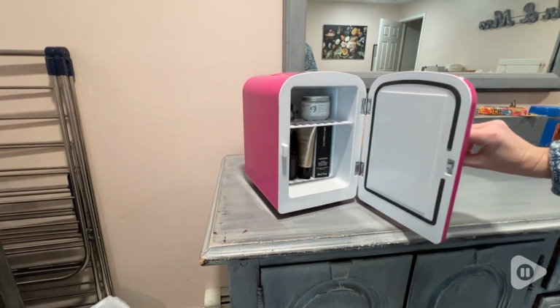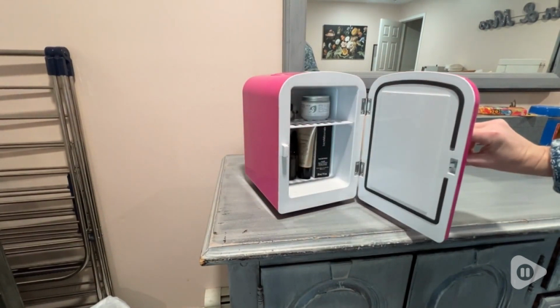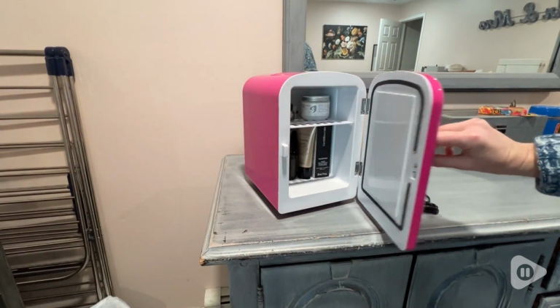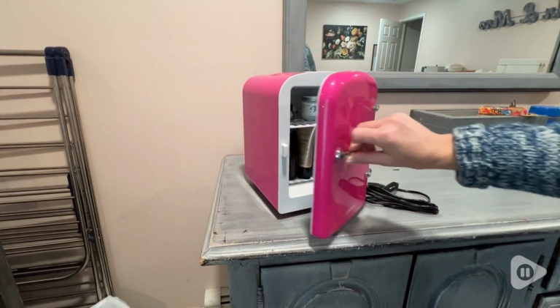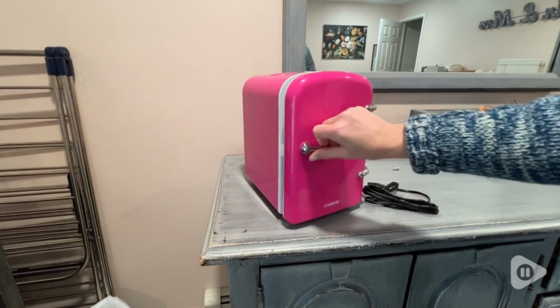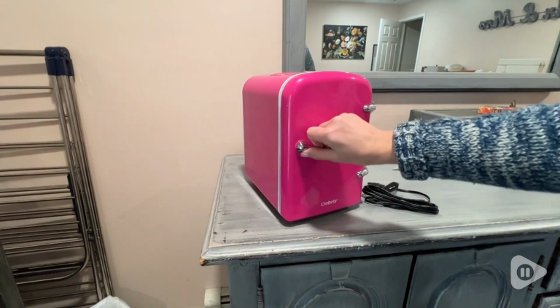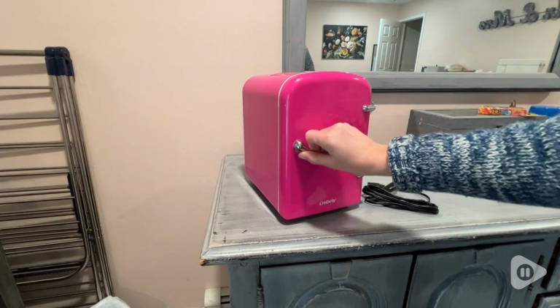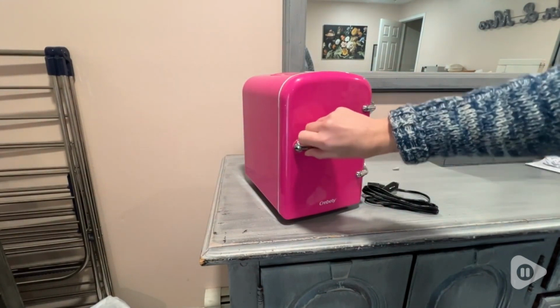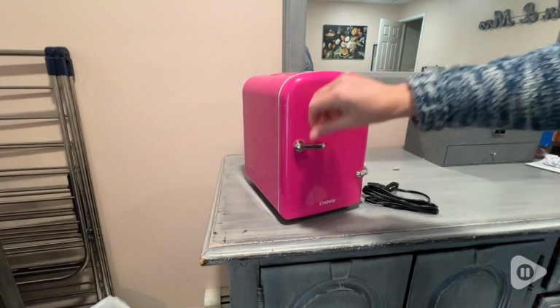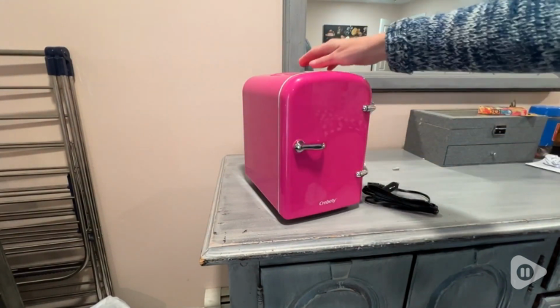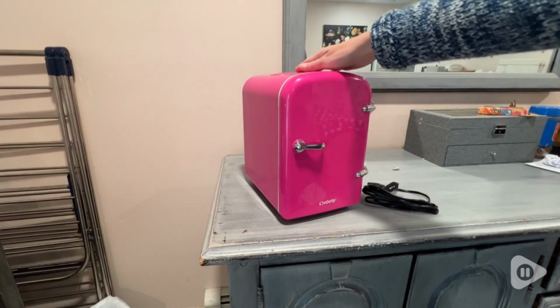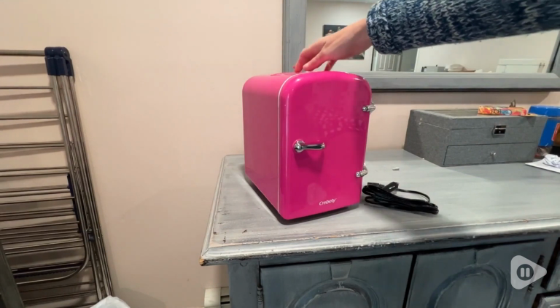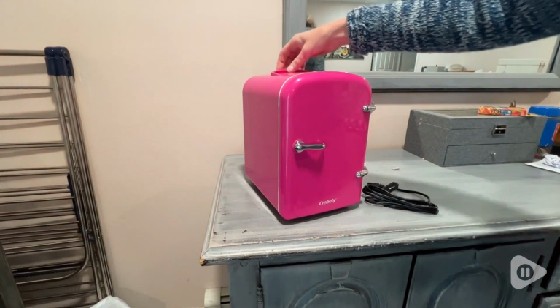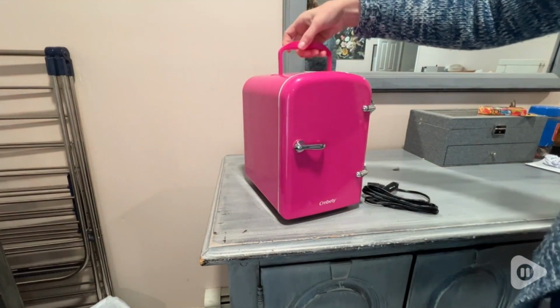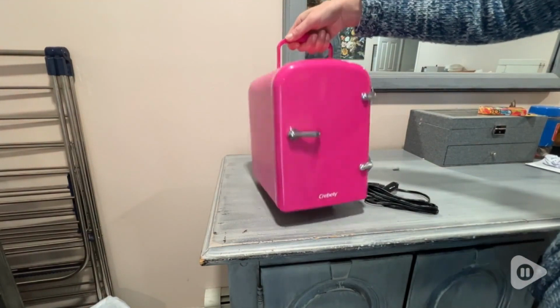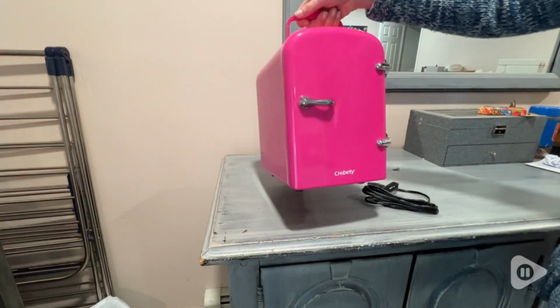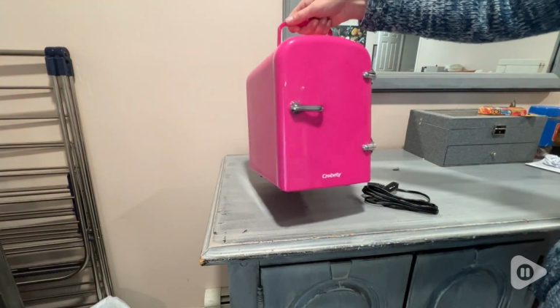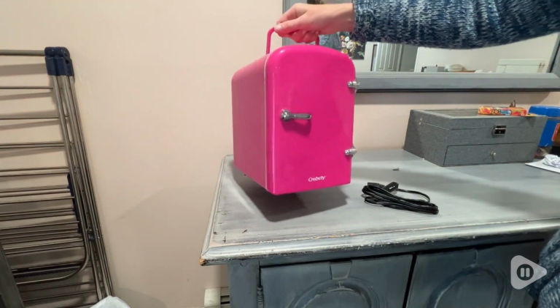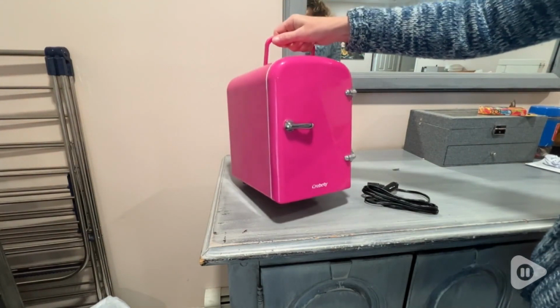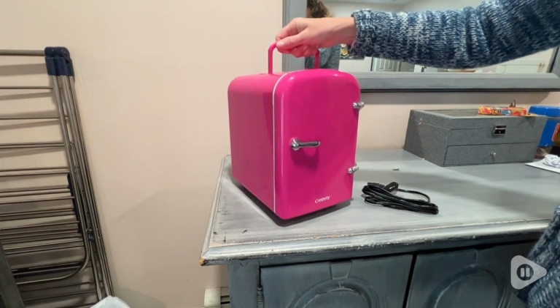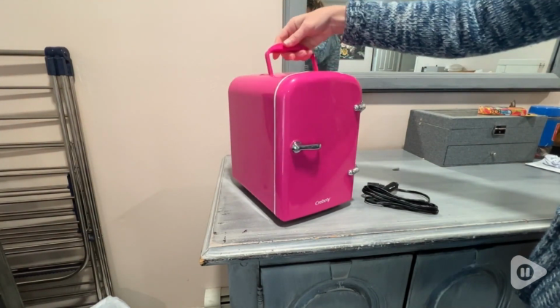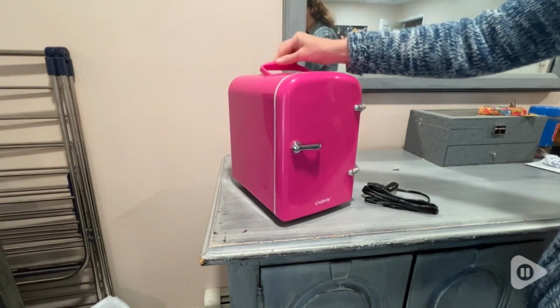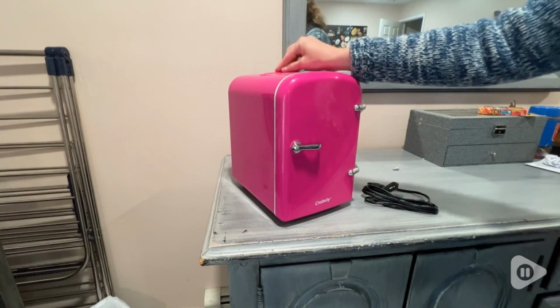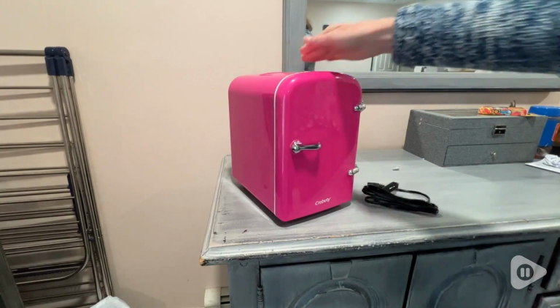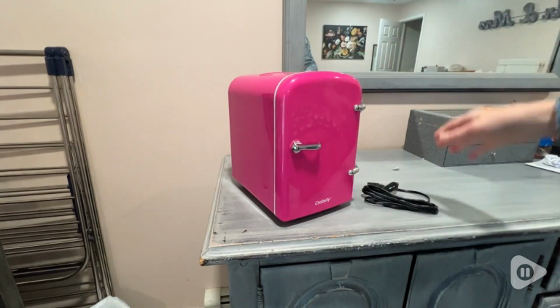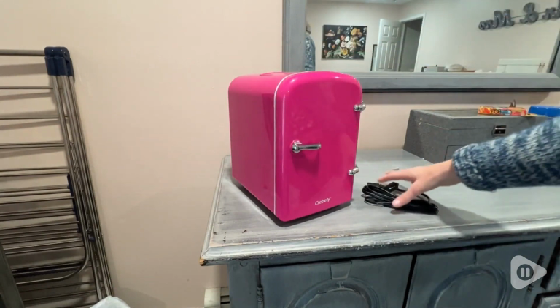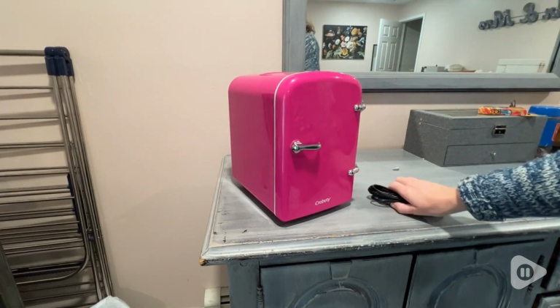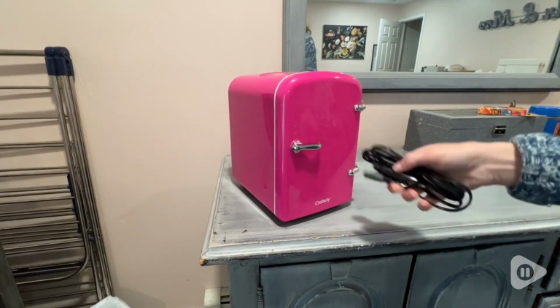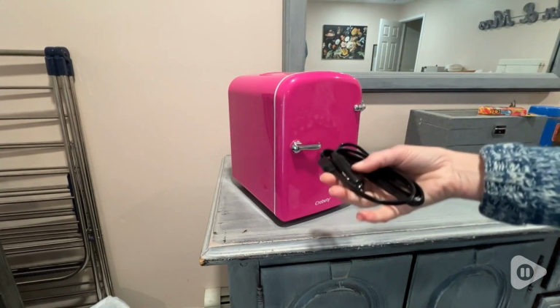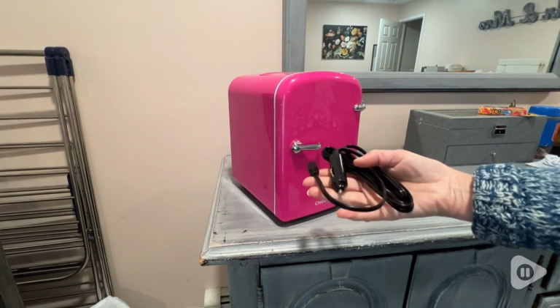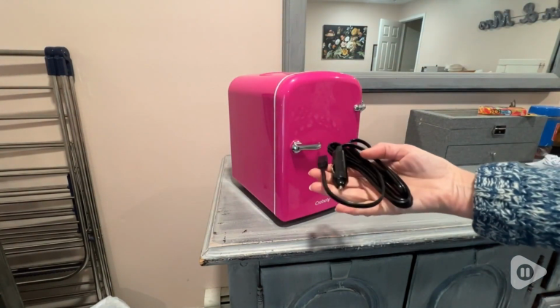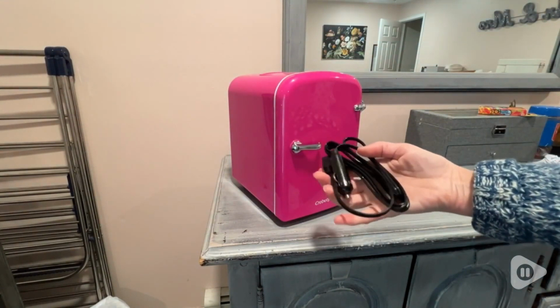It has an option so that you can even bring this into your car because it comes with an AC cord, so you could easily use this if you were having a picnic or if you're a camper and you want something small to keep in your tent.